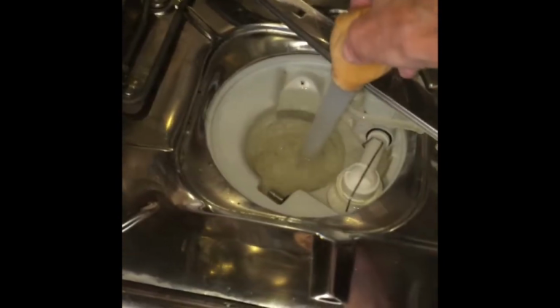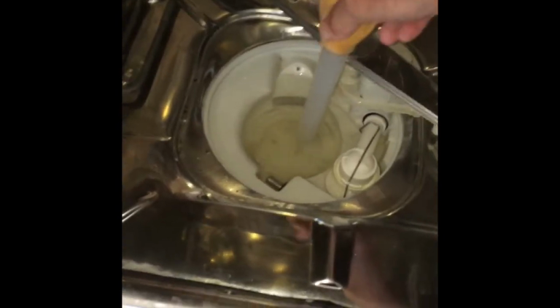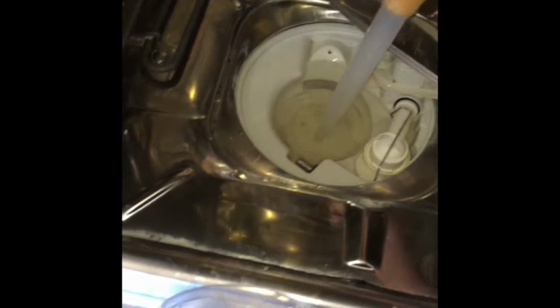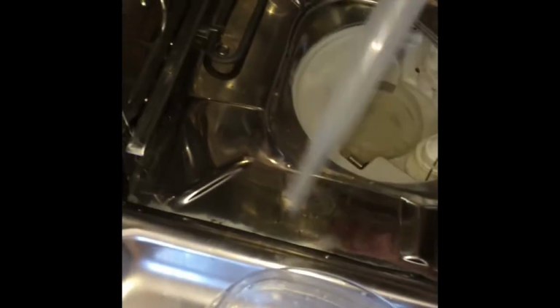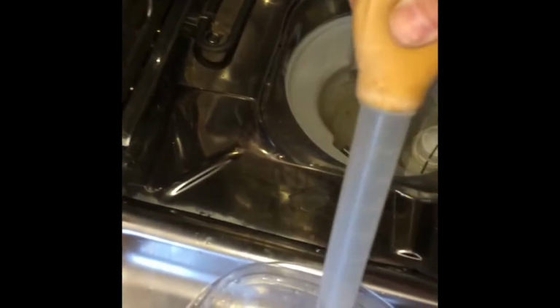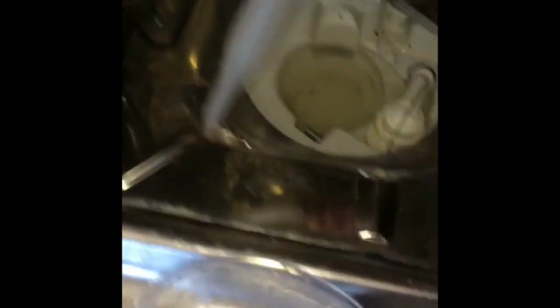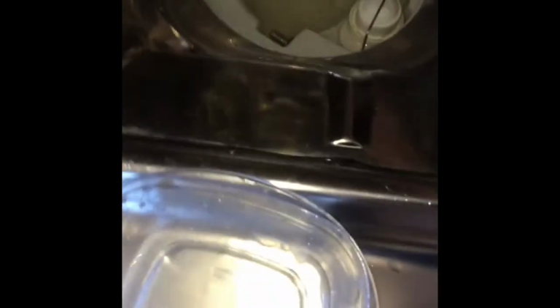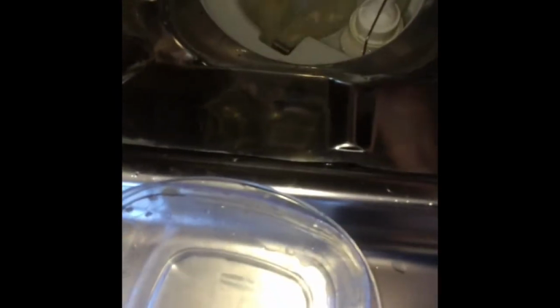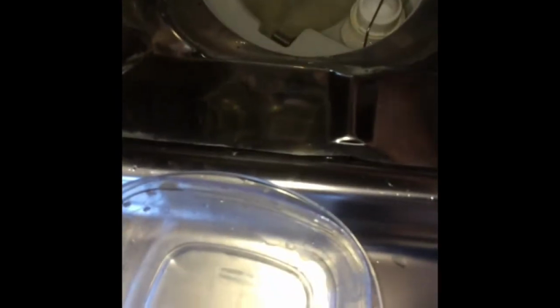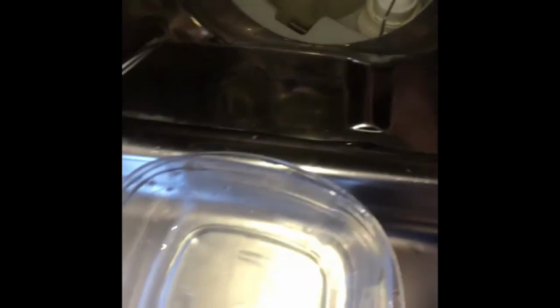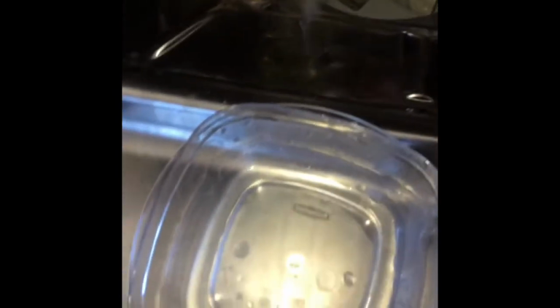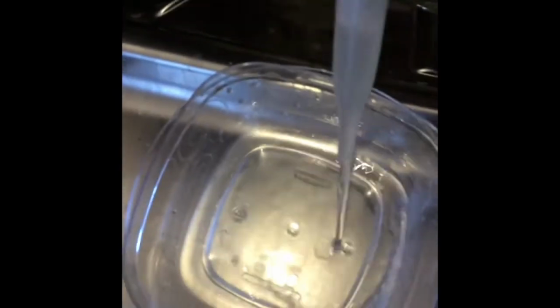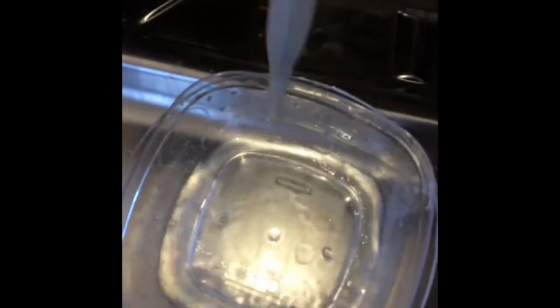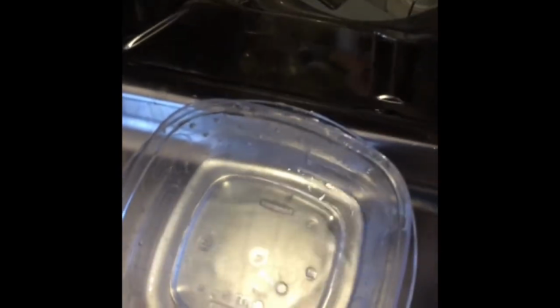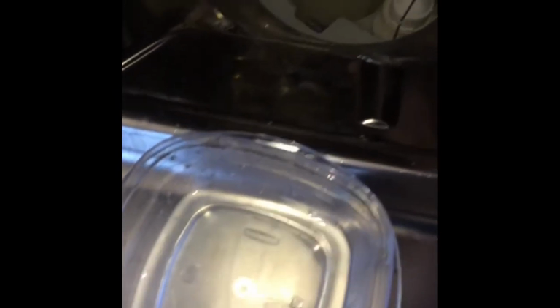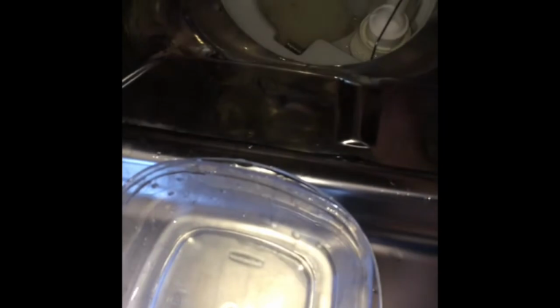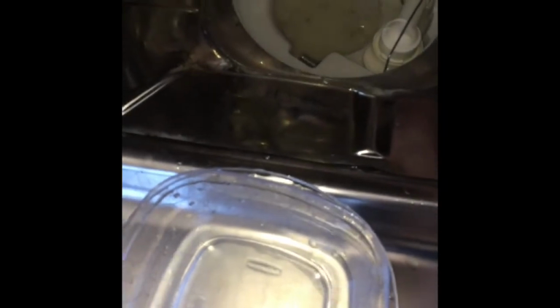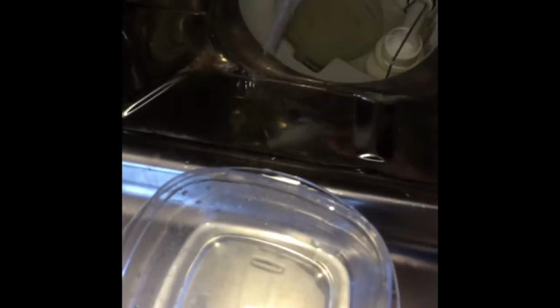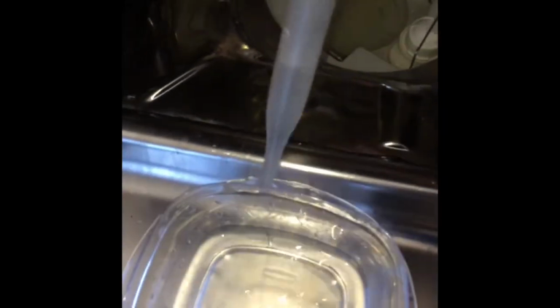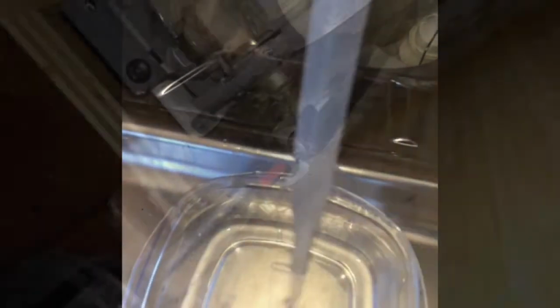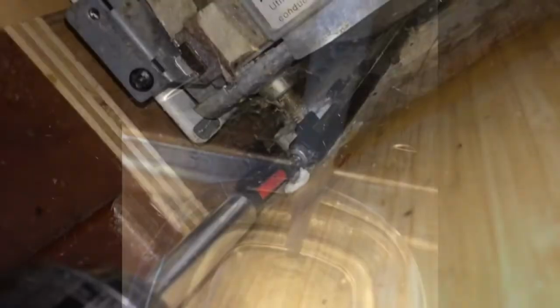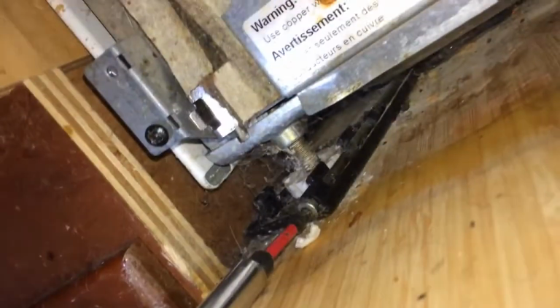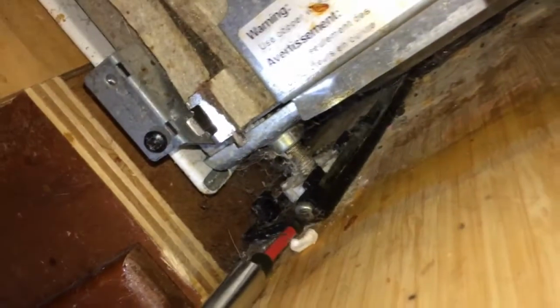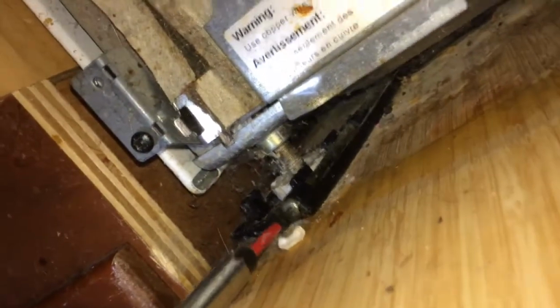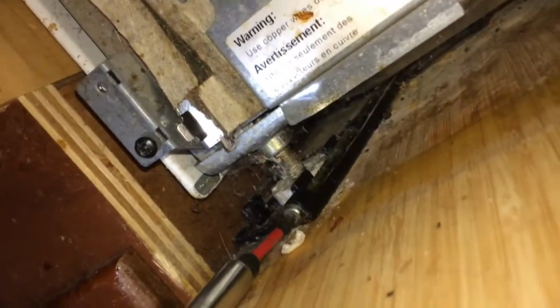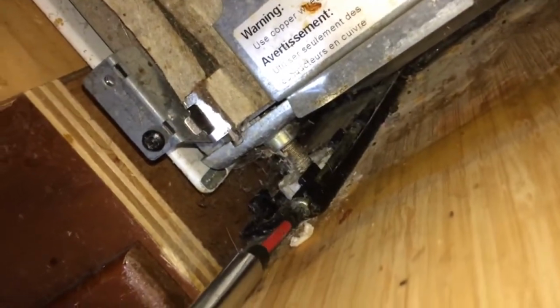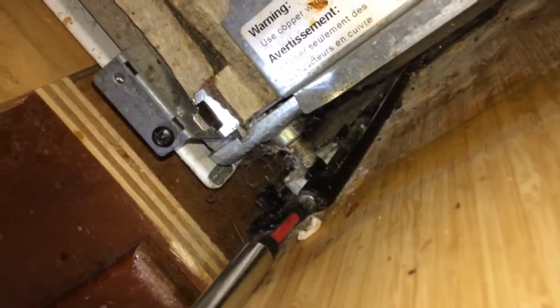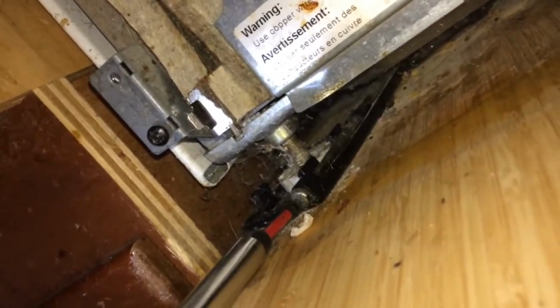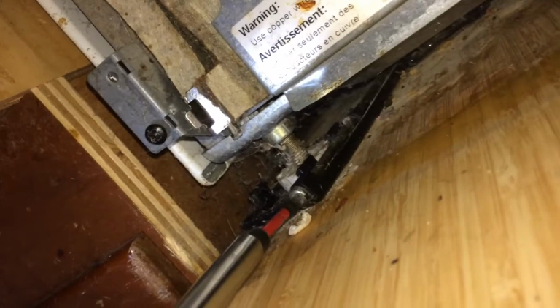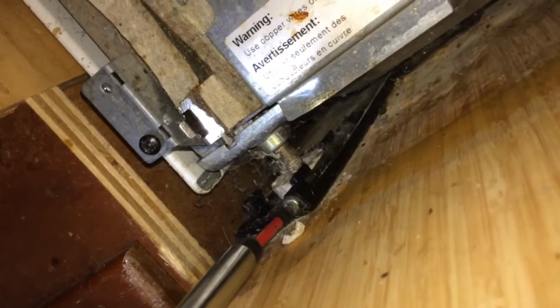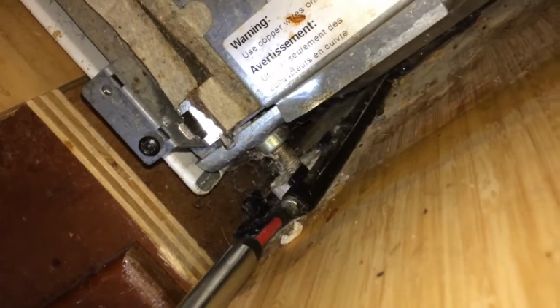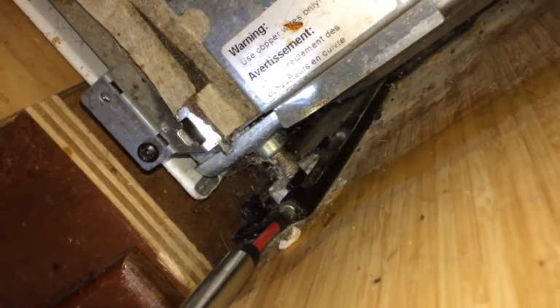We're going to take out the triple filter, and then using a turkey baster we're going to remove all the water out of the sump, because when you take it out sometimes you lay it on its side. The front kick plate is now off.